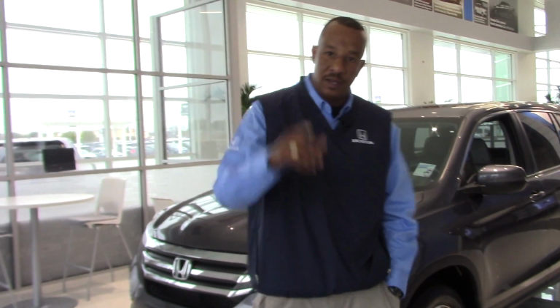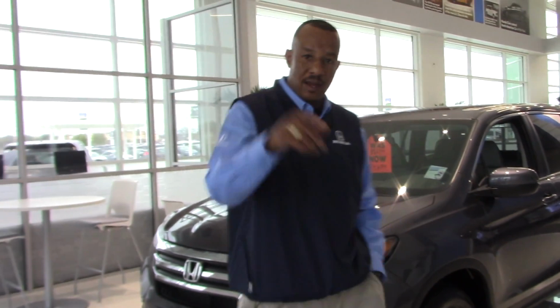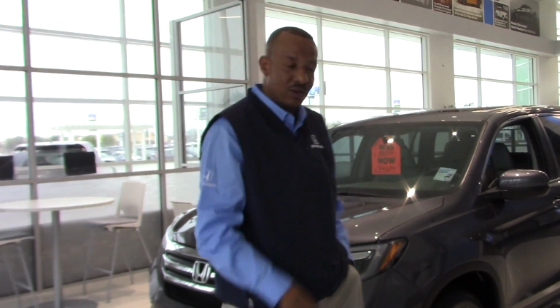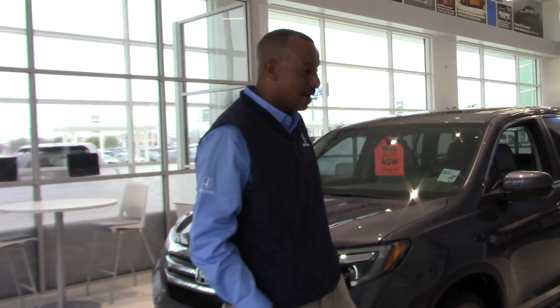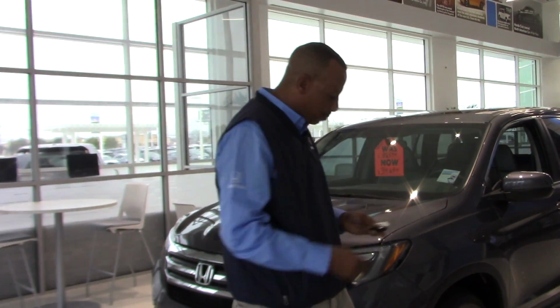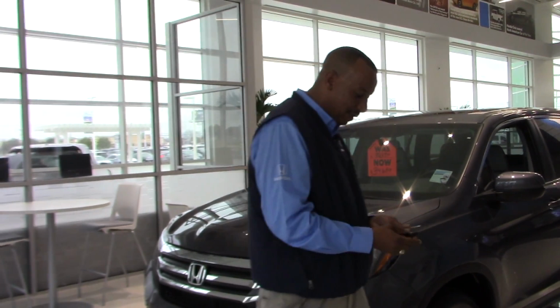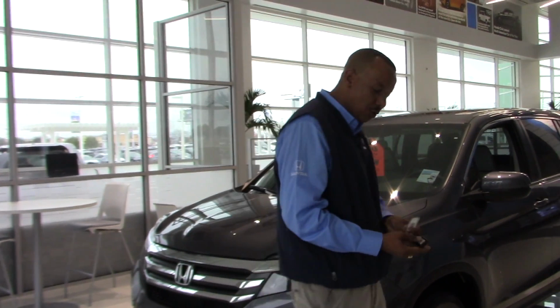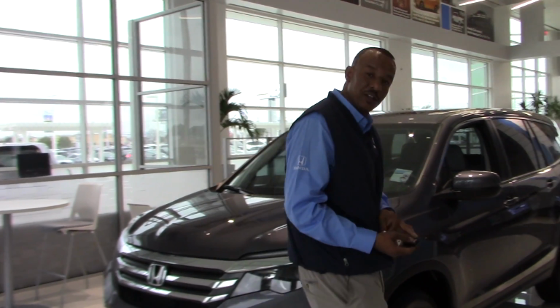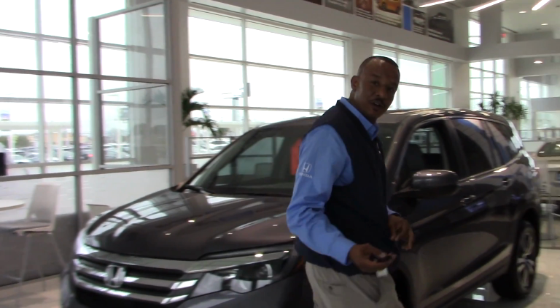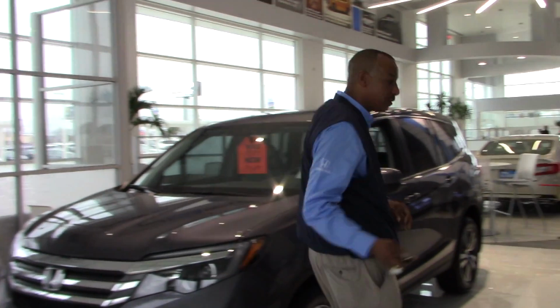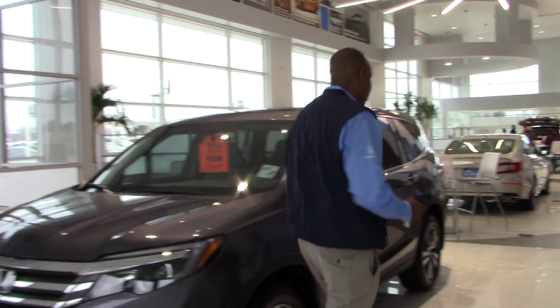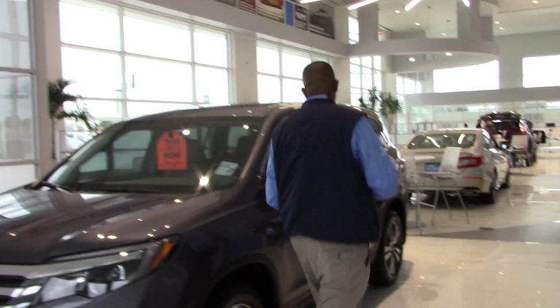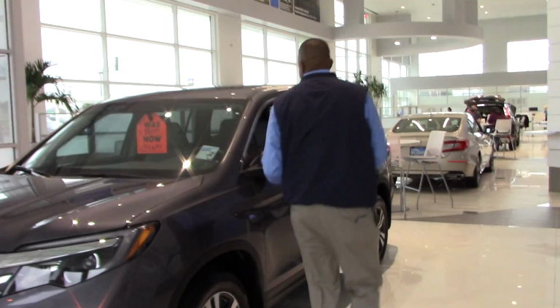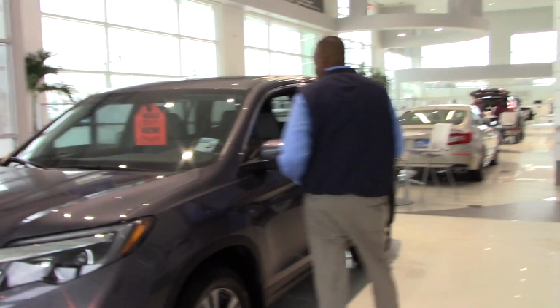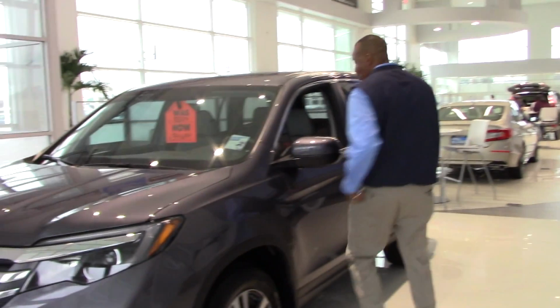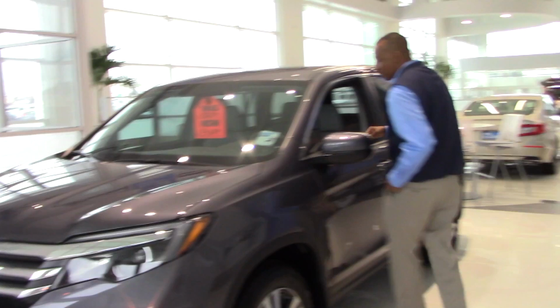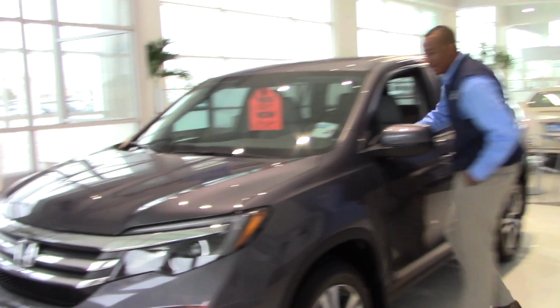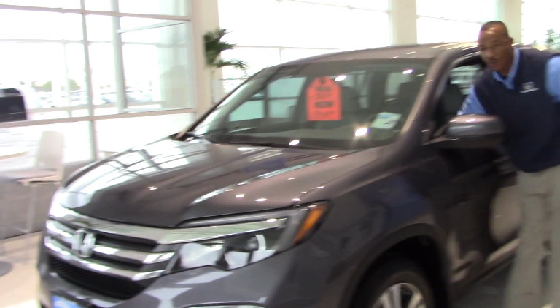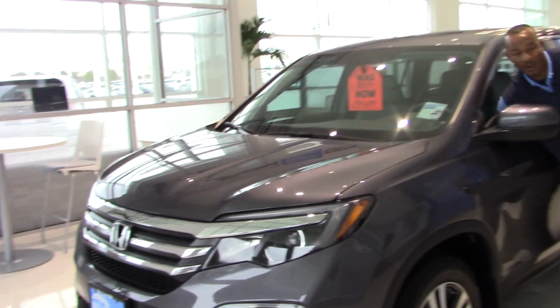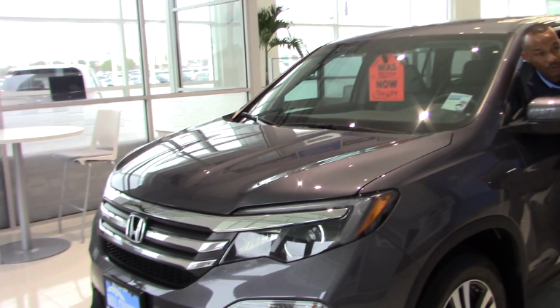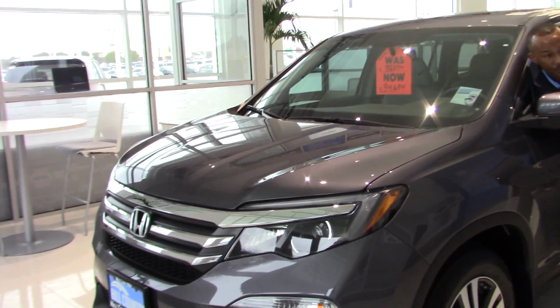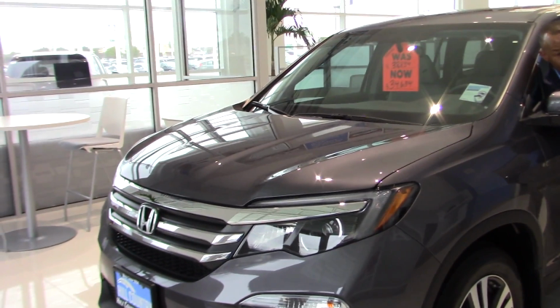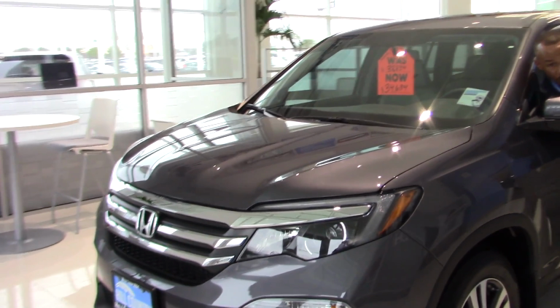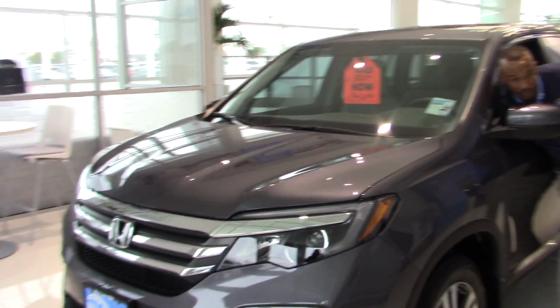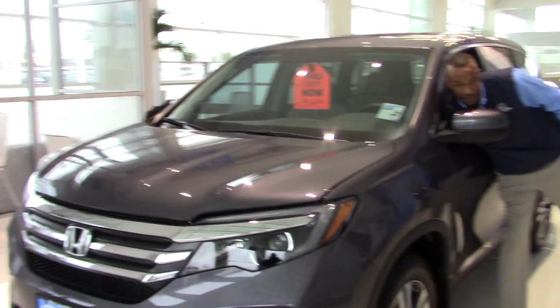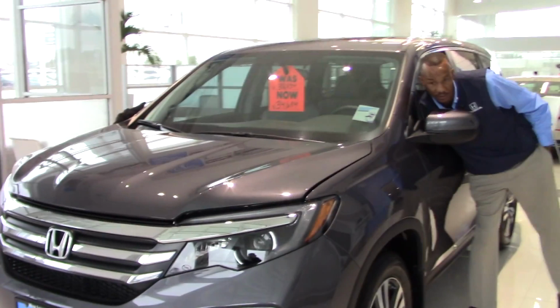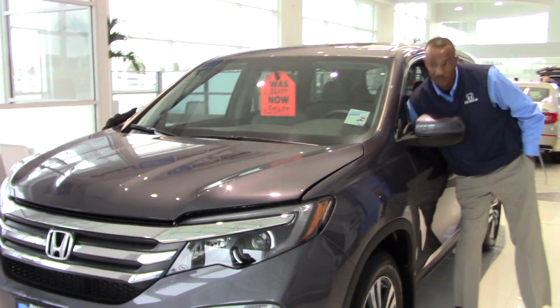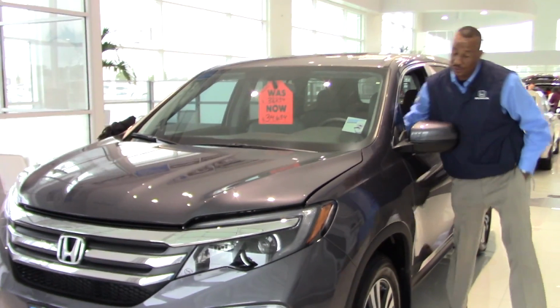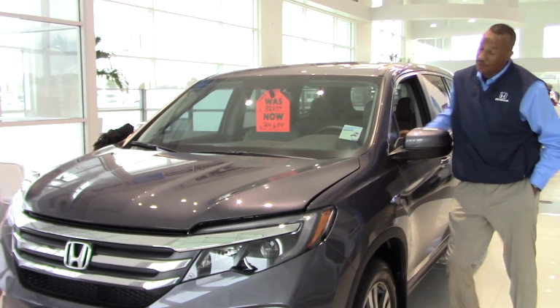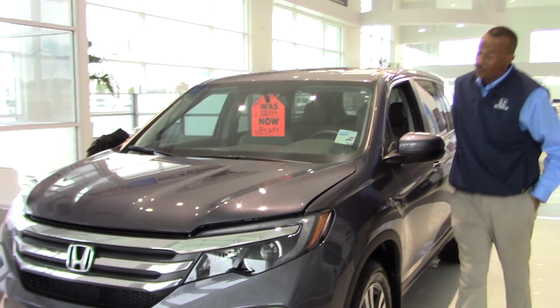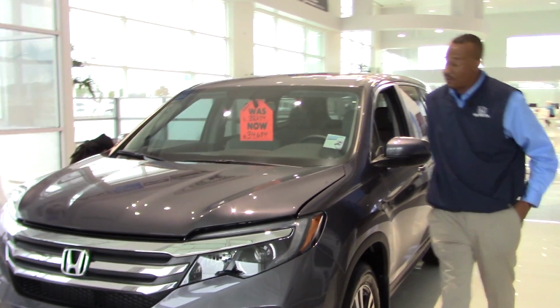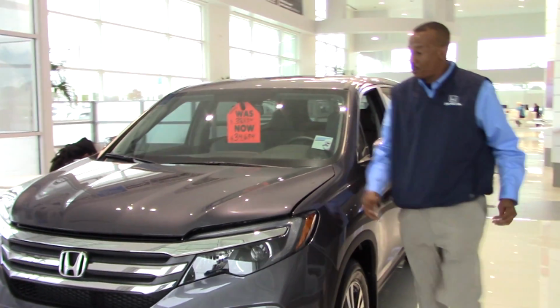I'm going to unlock this Pilot so we can get under the hood and talk about this 280 horsepower engine, which I think is very important.